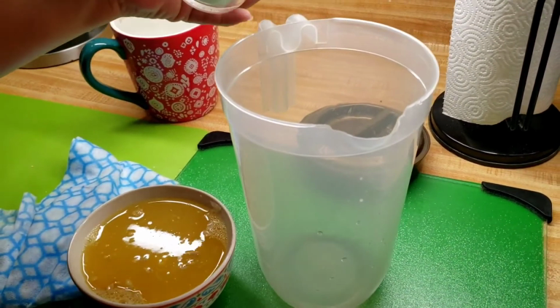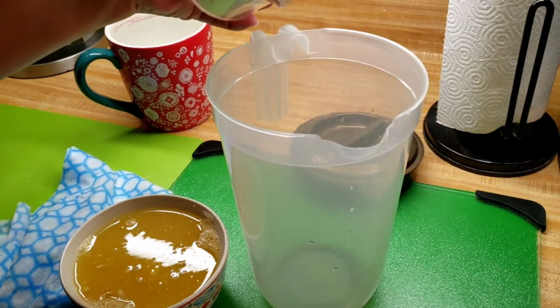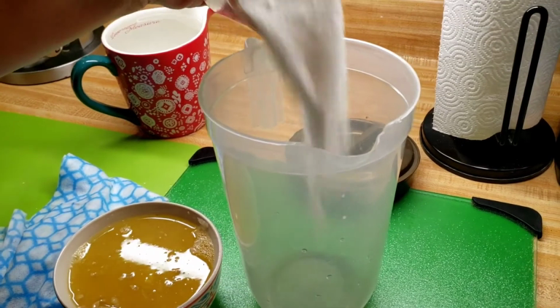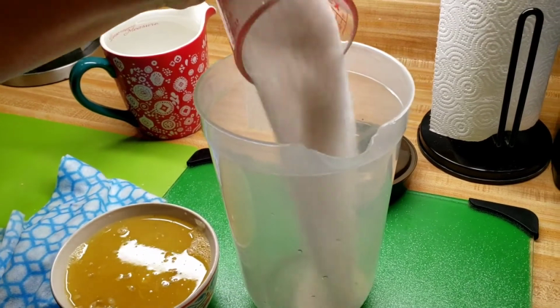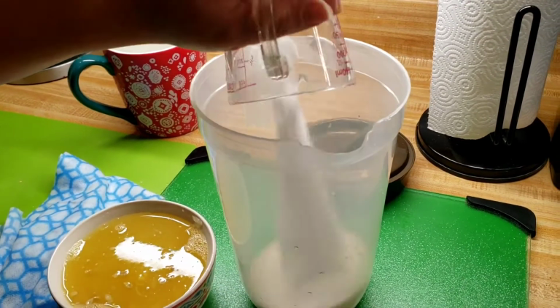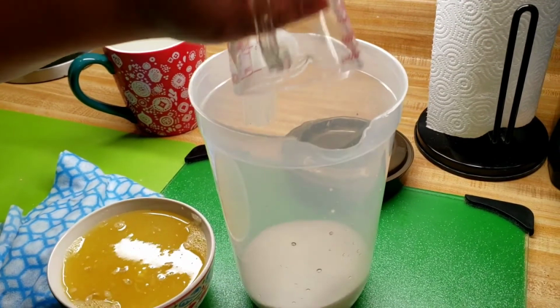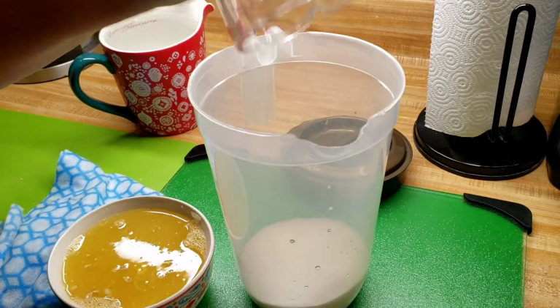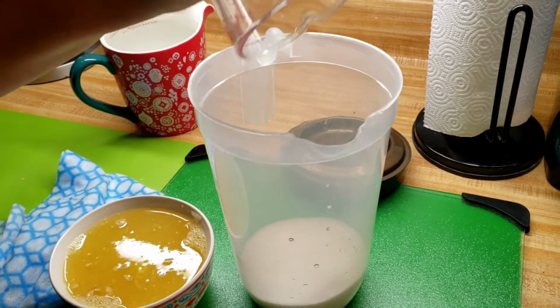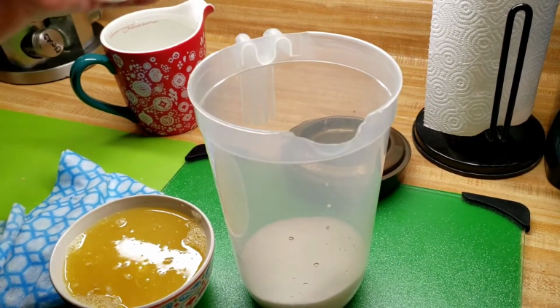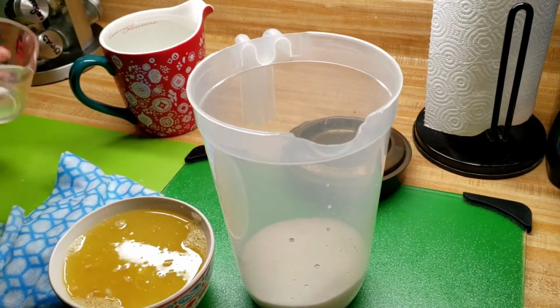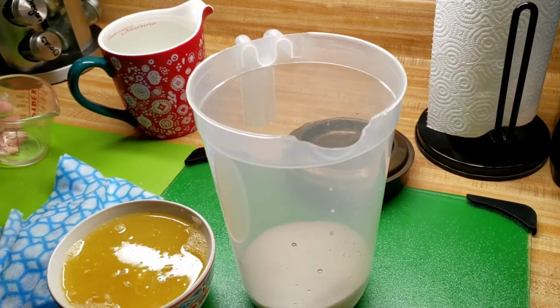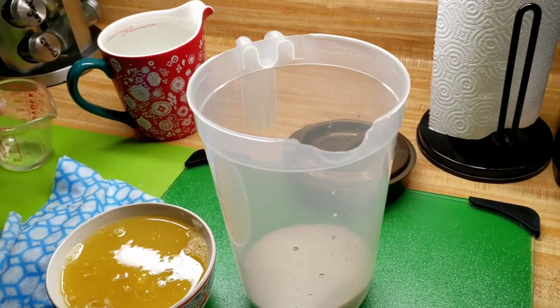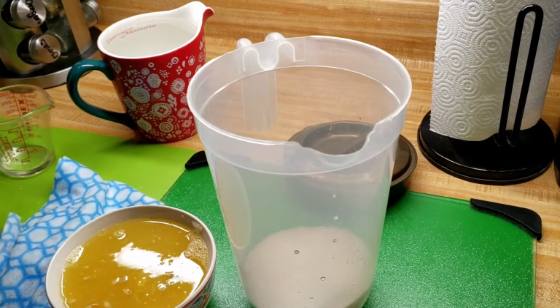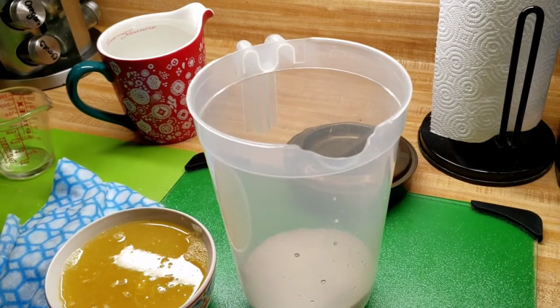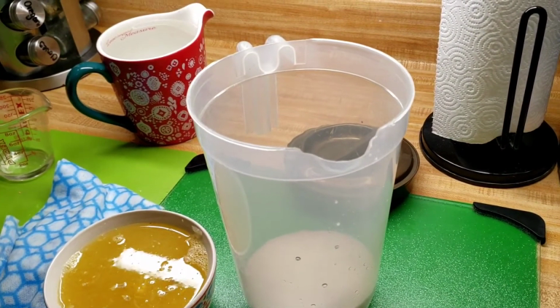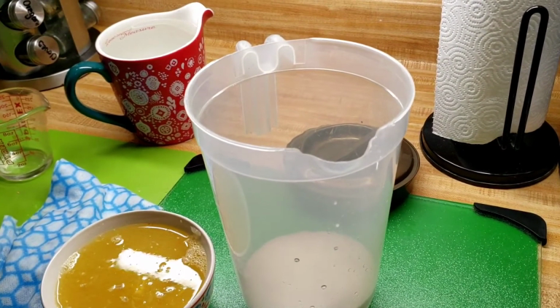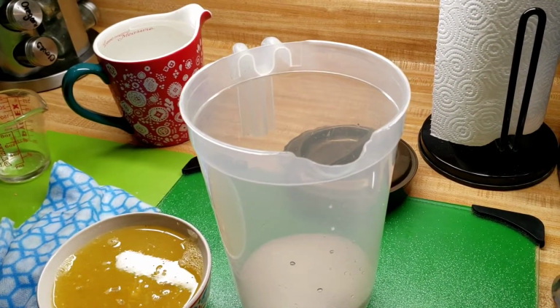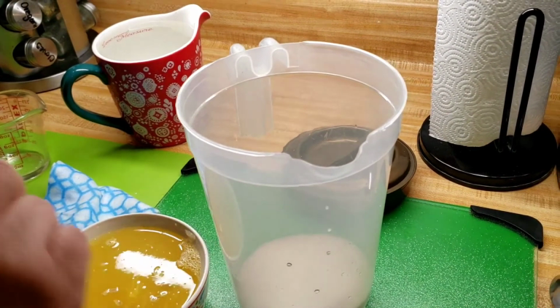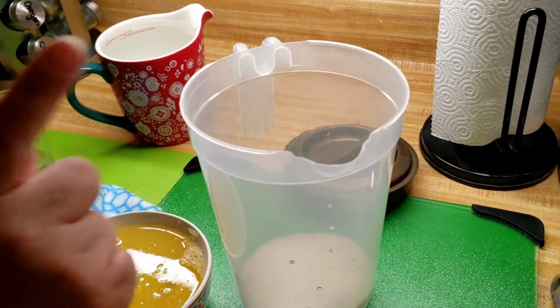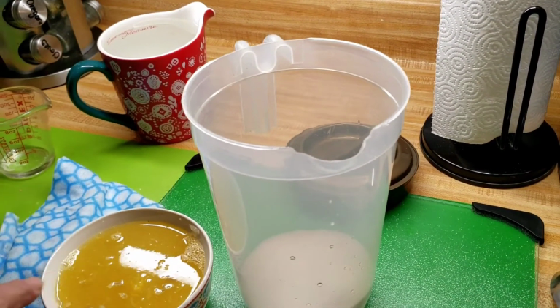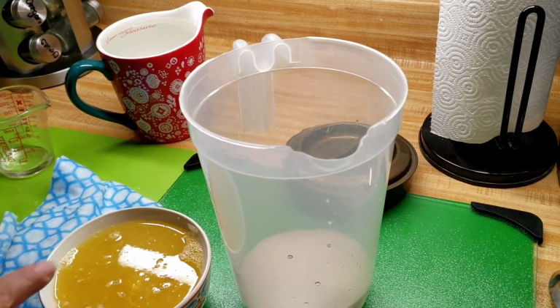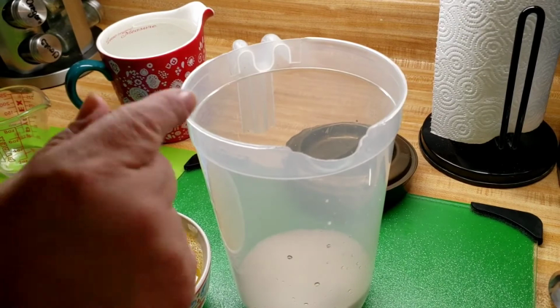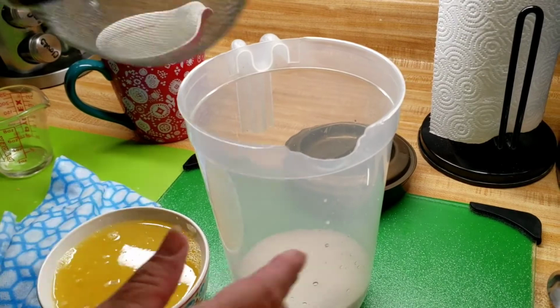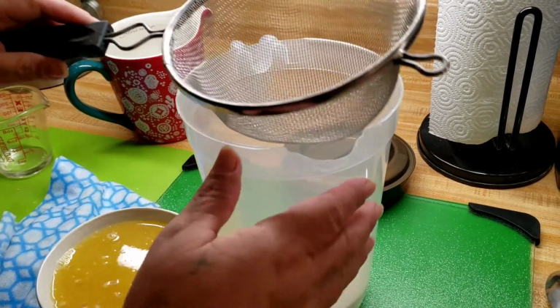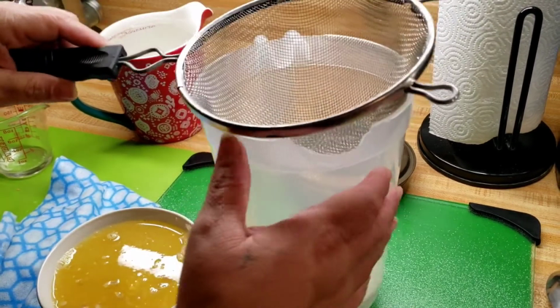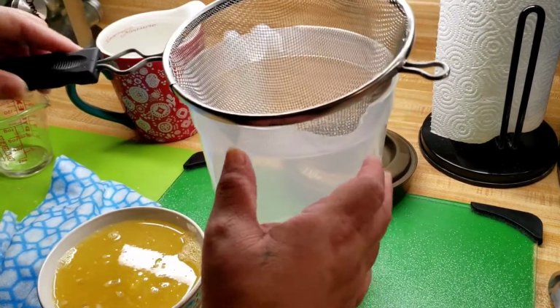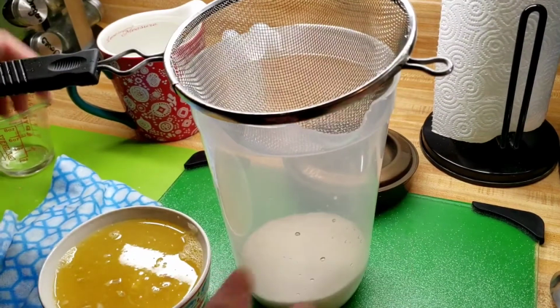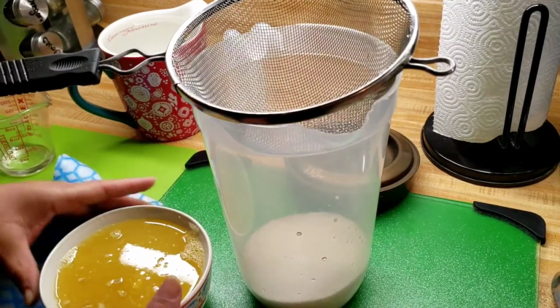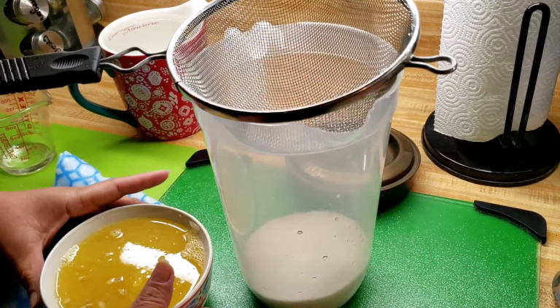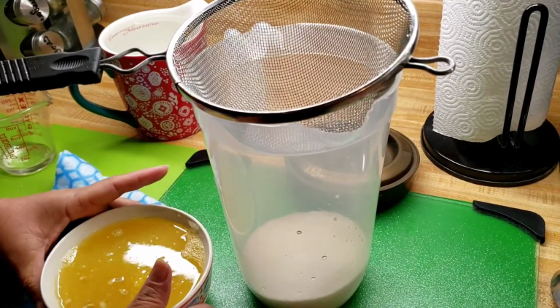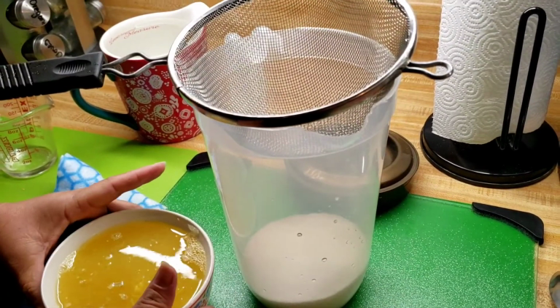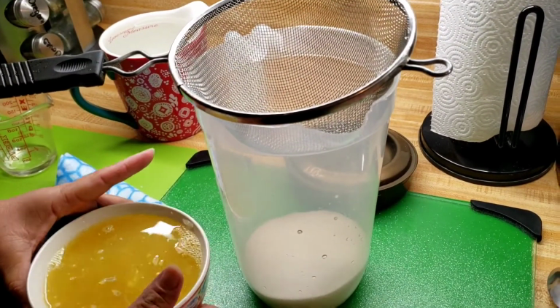I'm going to go ahead and strain this in there because there's a lot of seeds and a lot of pulp.